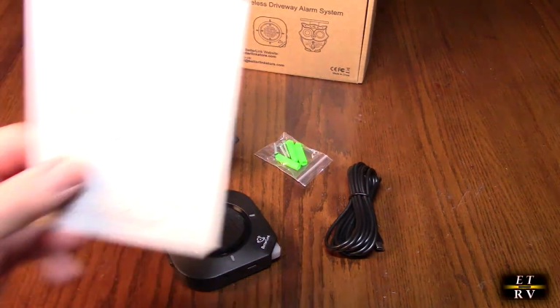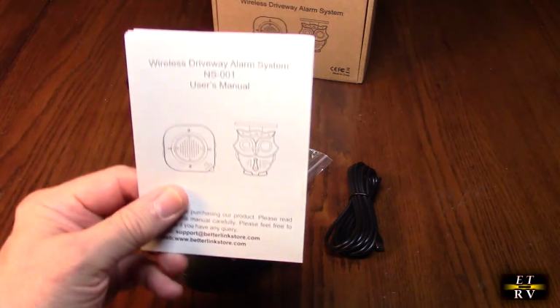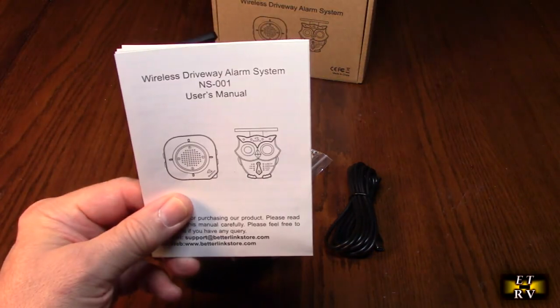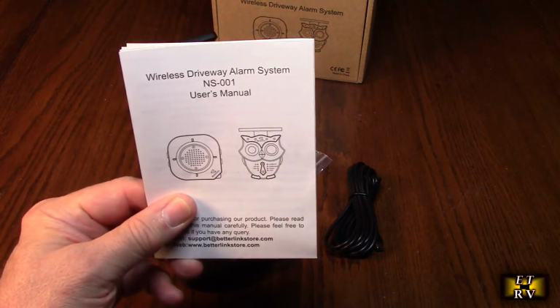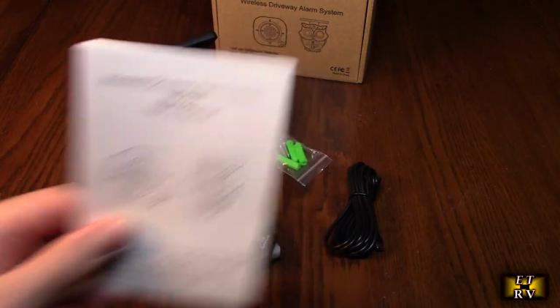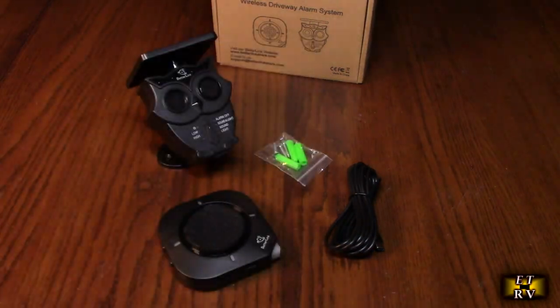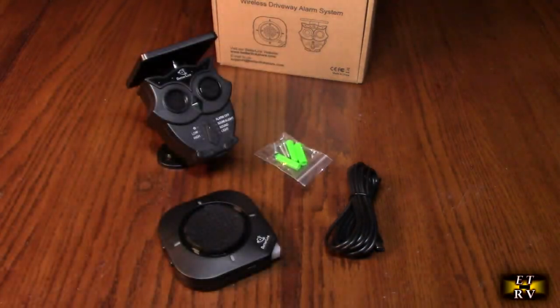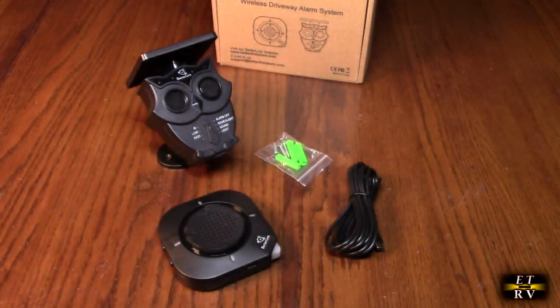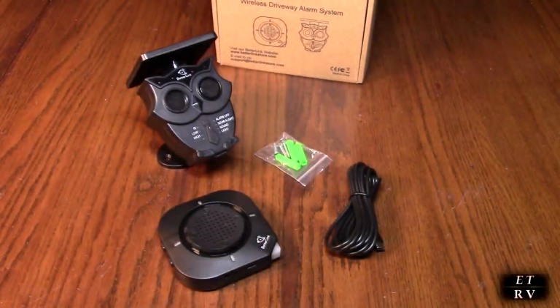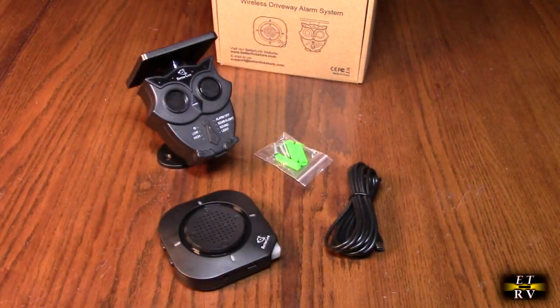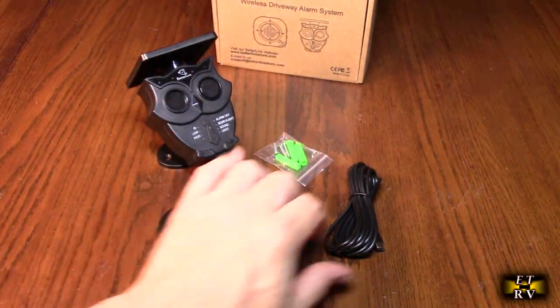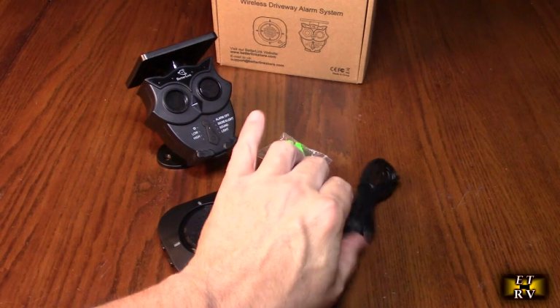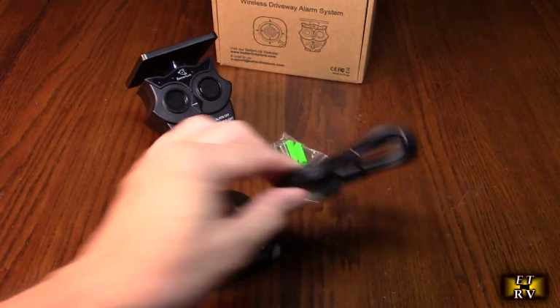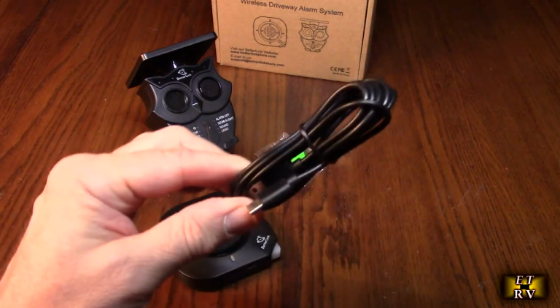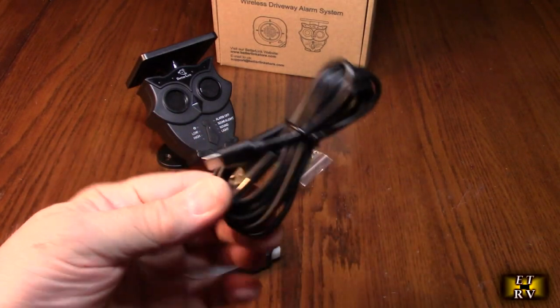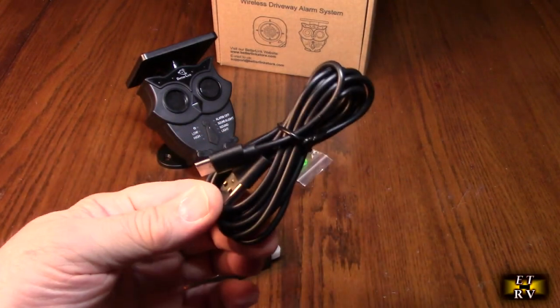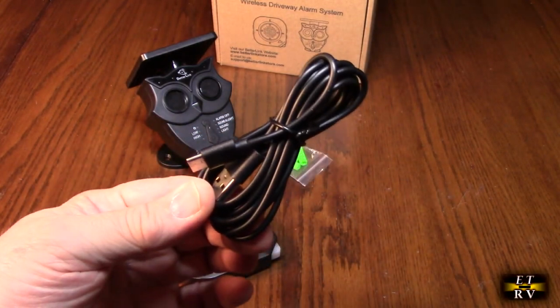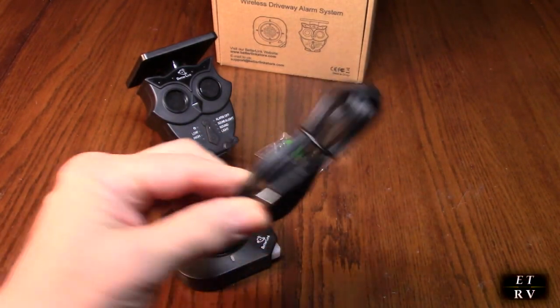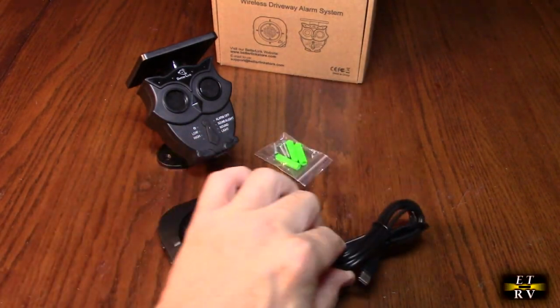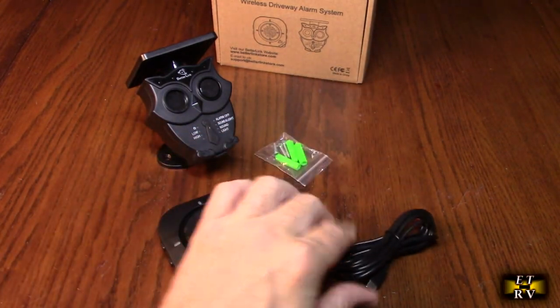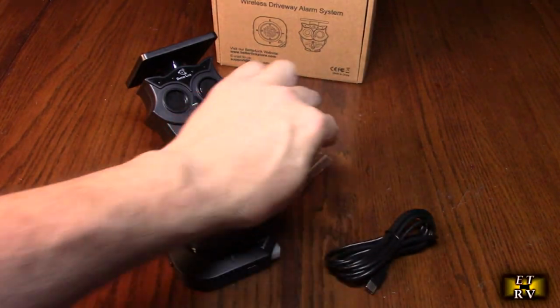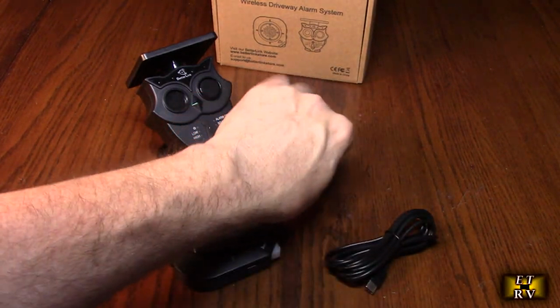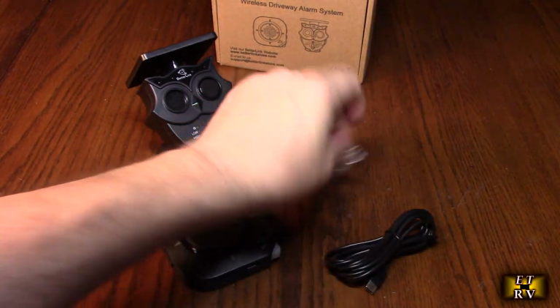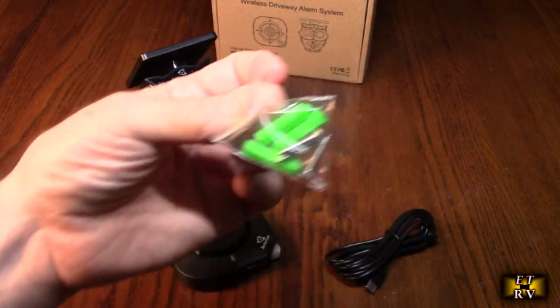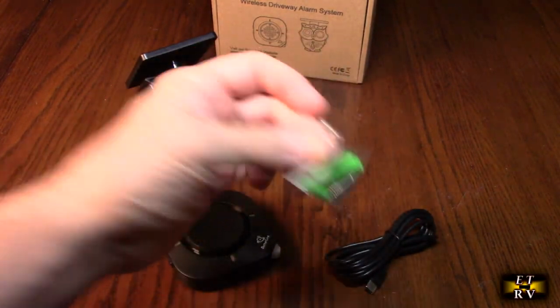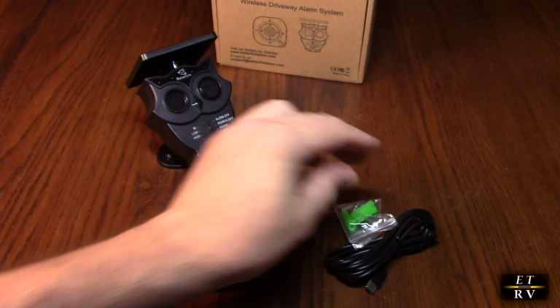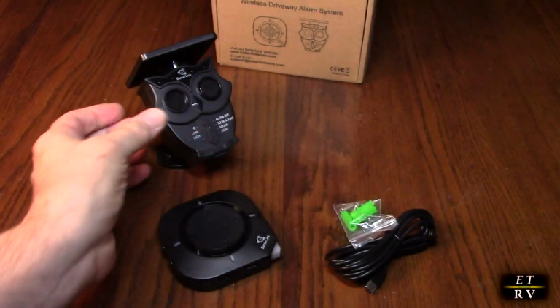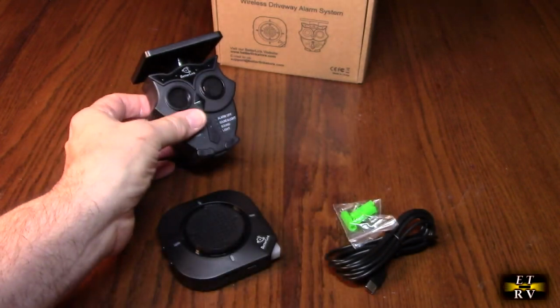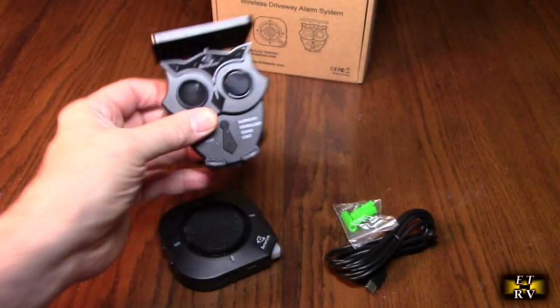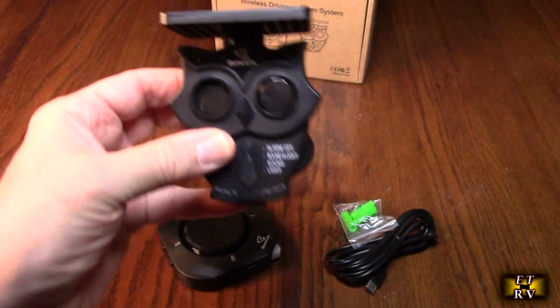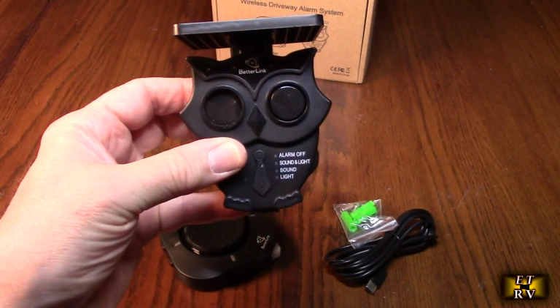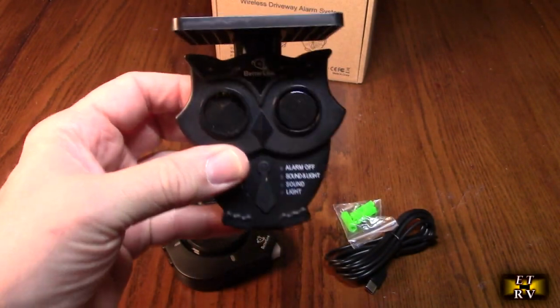It comes with a nice instruction manual that tells you exactly how to use it, a USB-A to USB-C cable, and the mounting hardware for the owl unit.